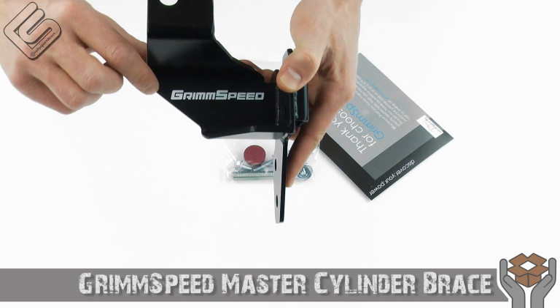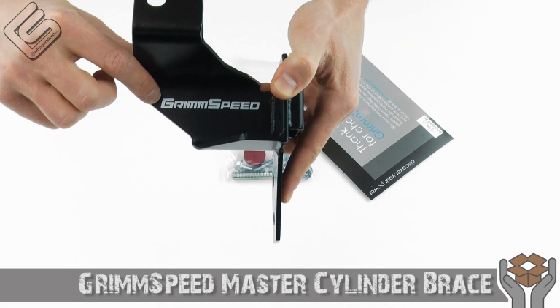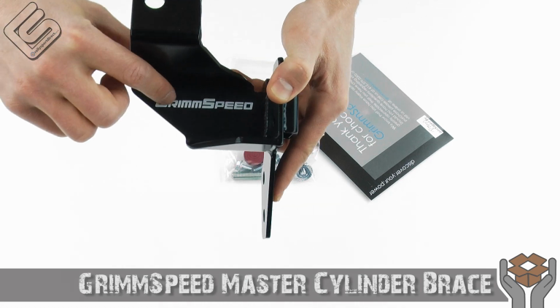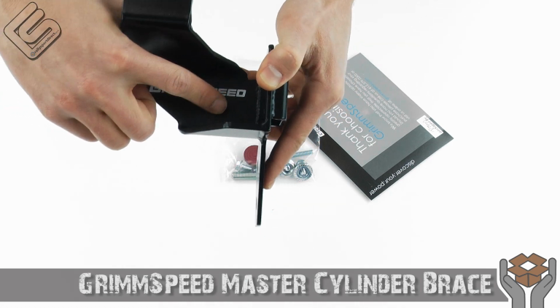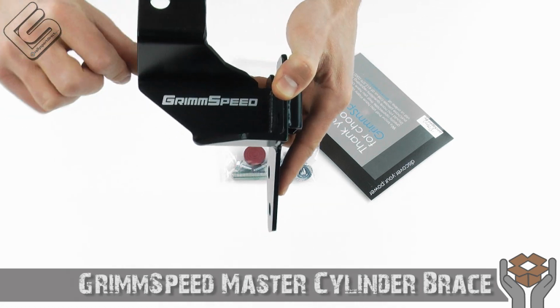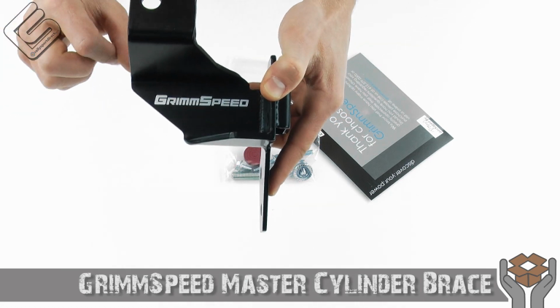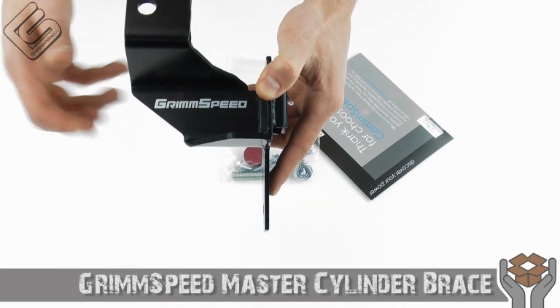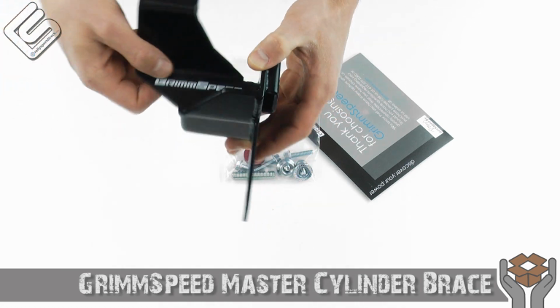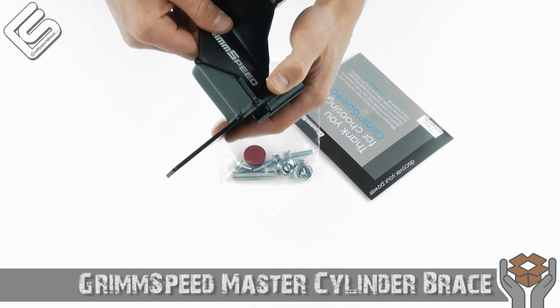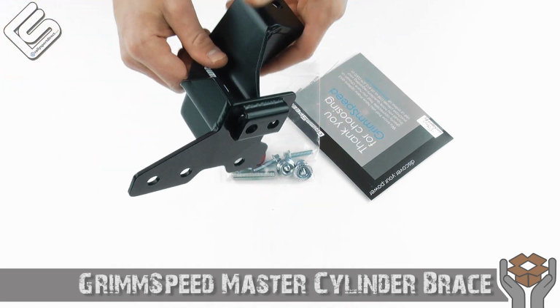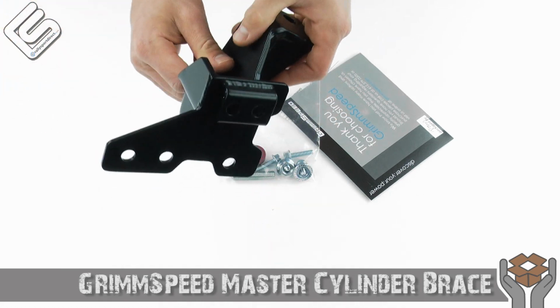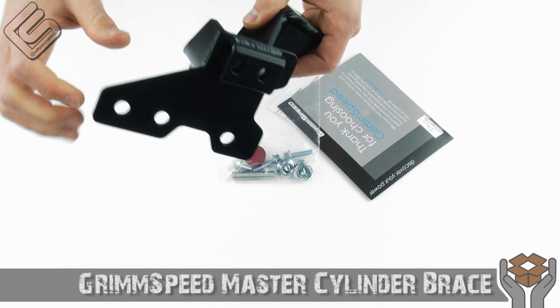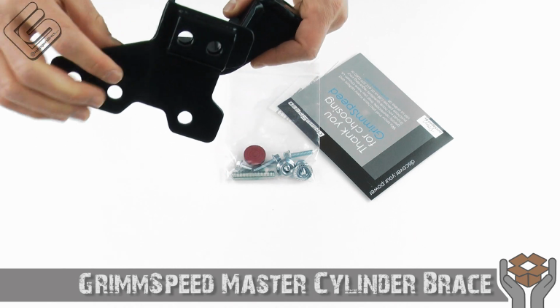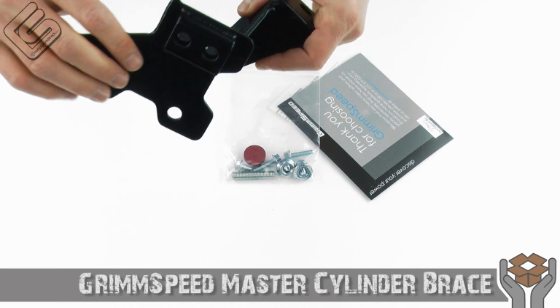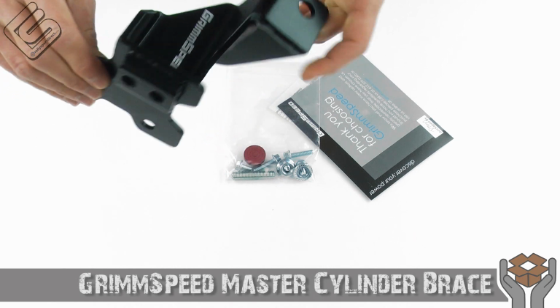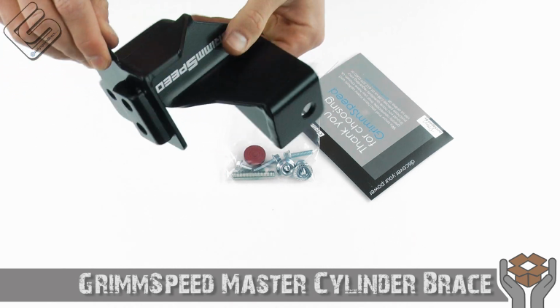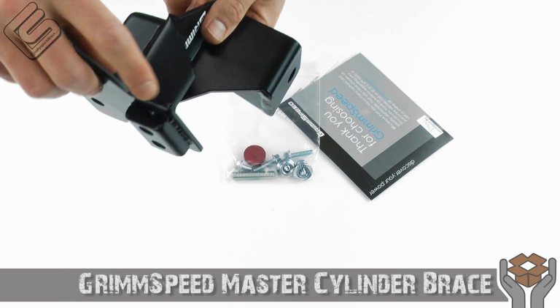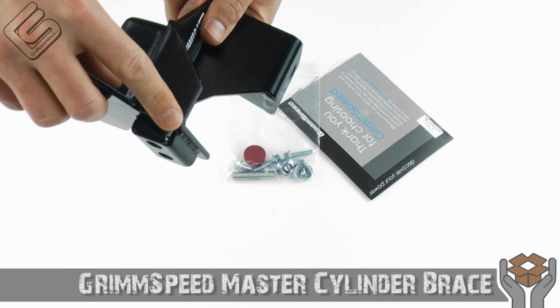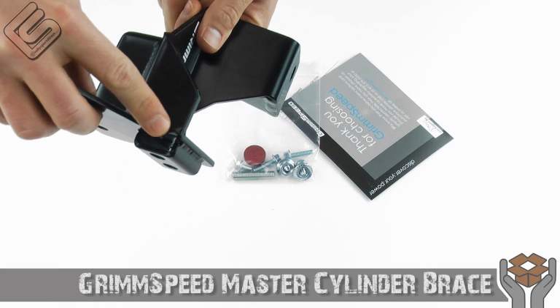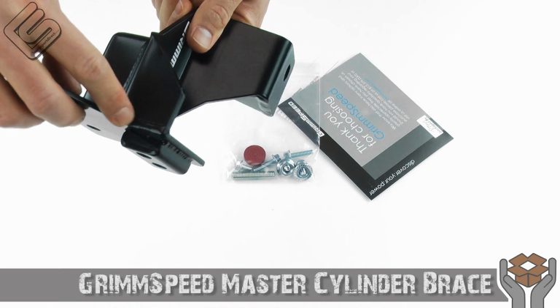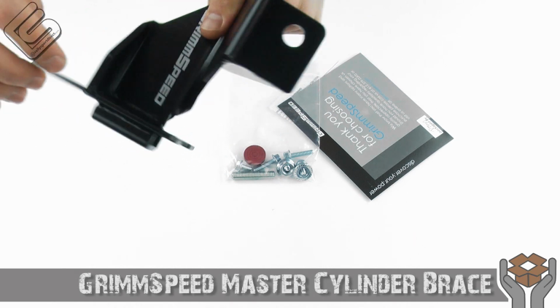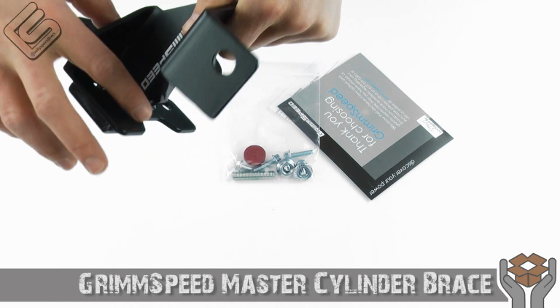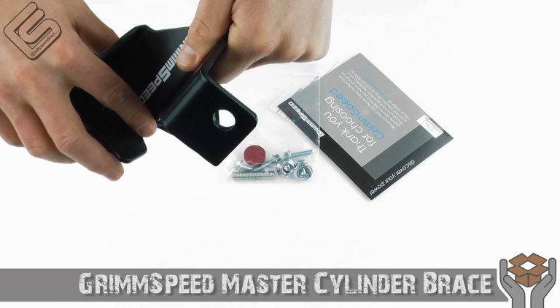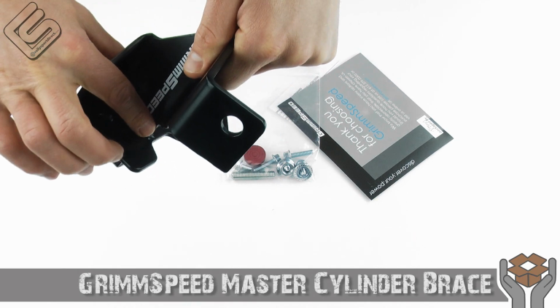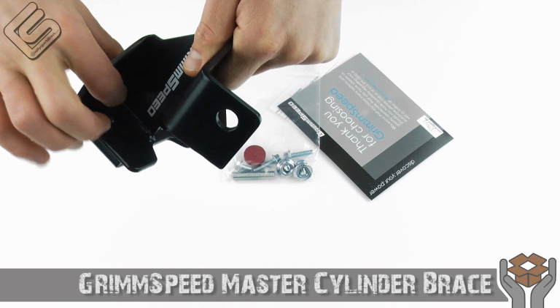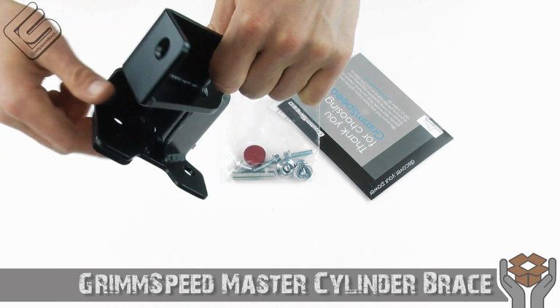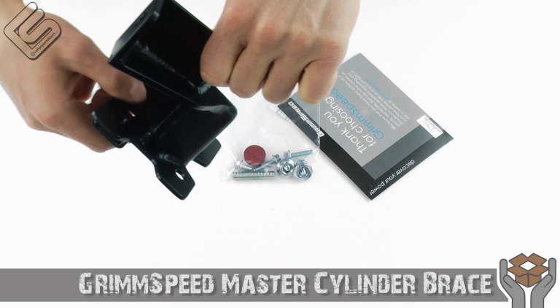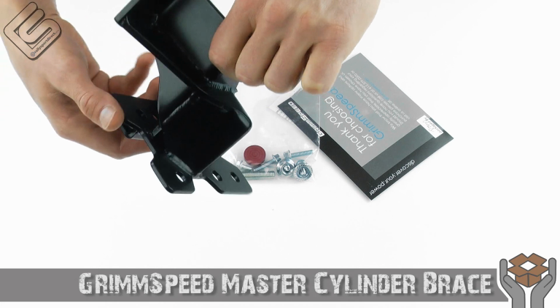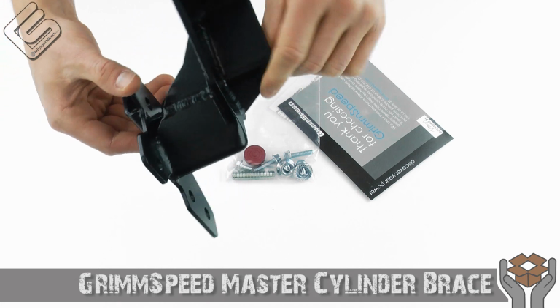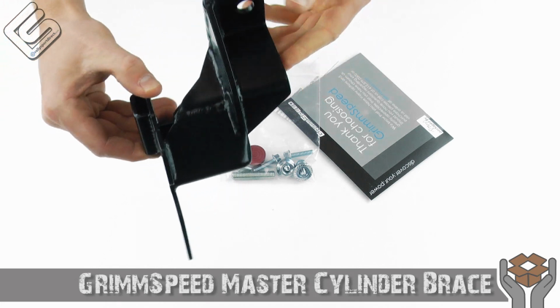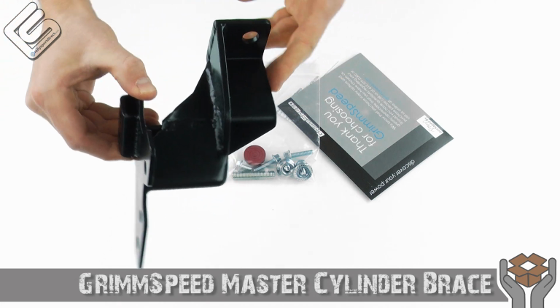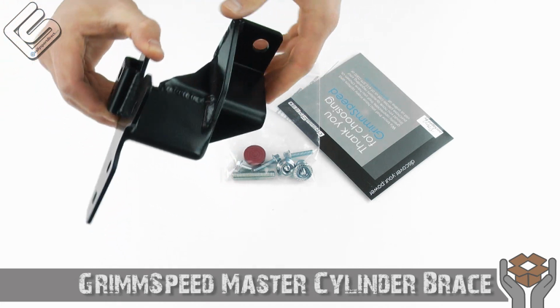I love the Grim Speed logo there. All the welds on these are incredible — everything is very well done. You can see that there, and they just build really nice products.